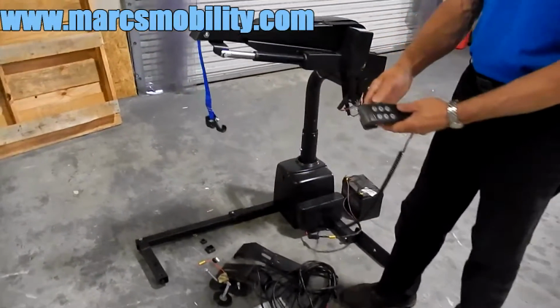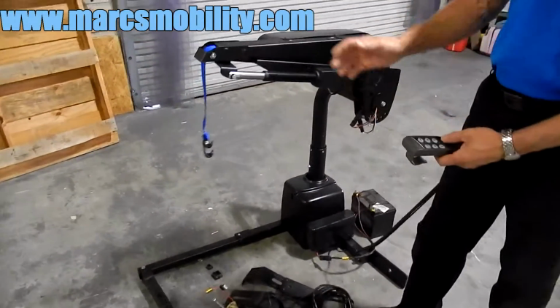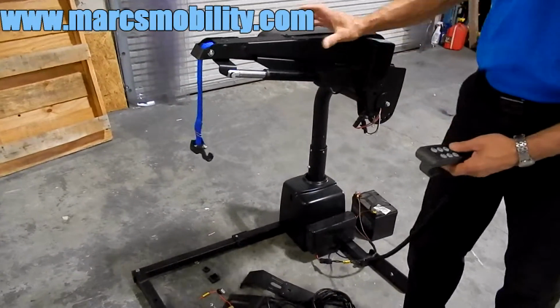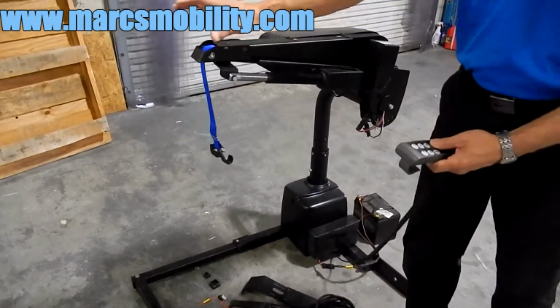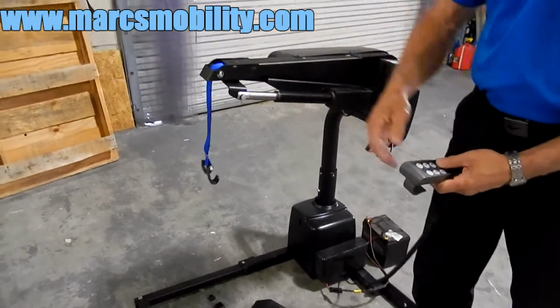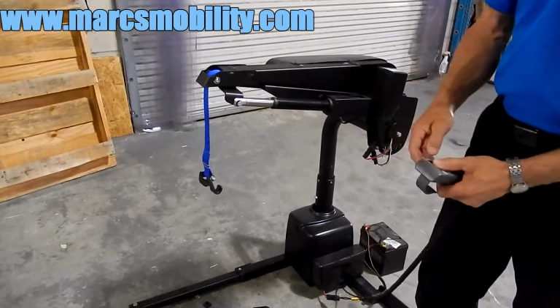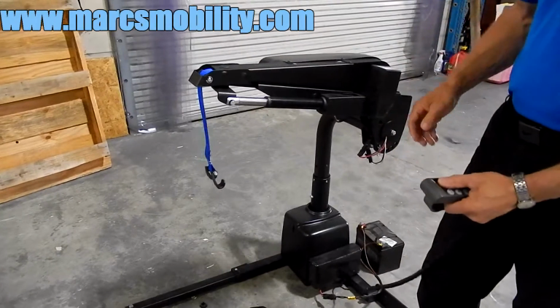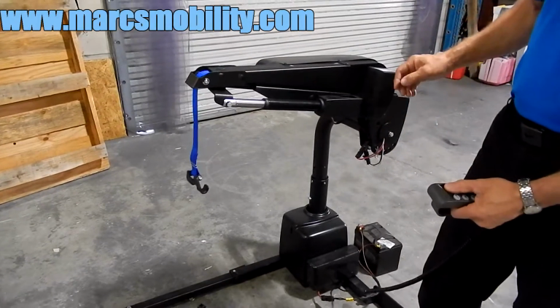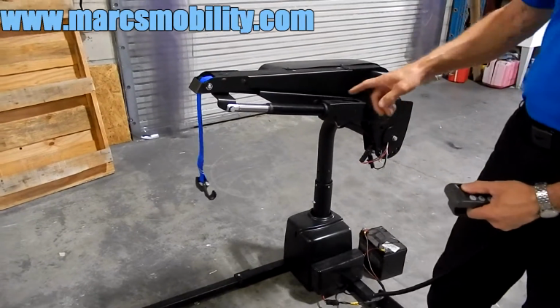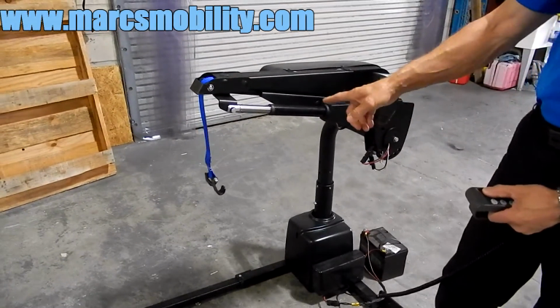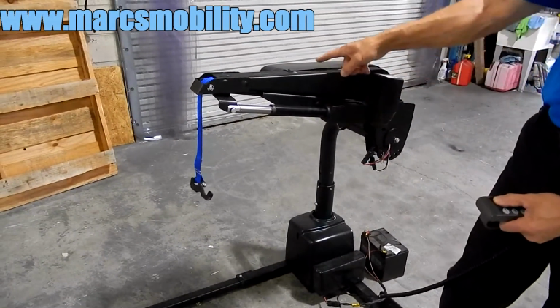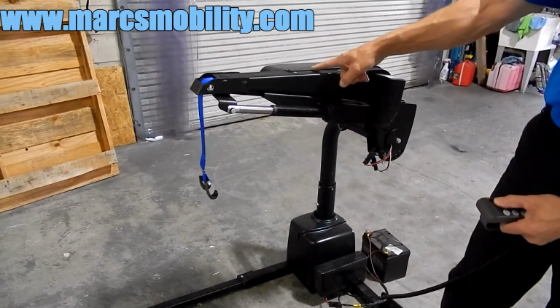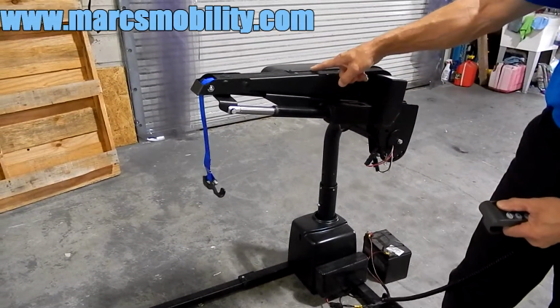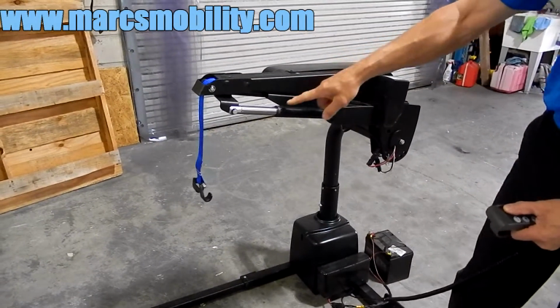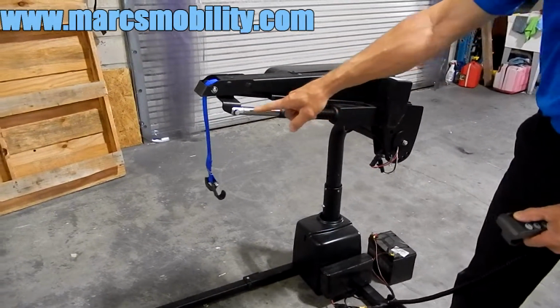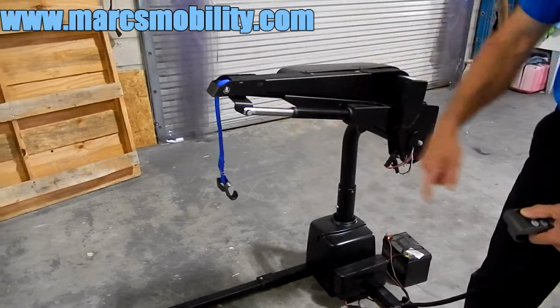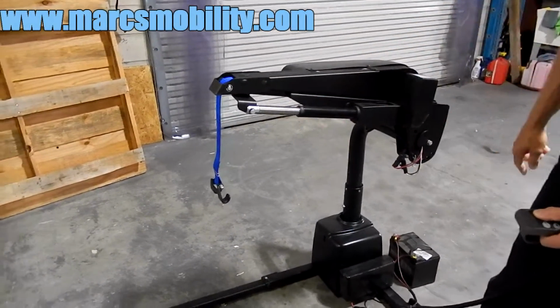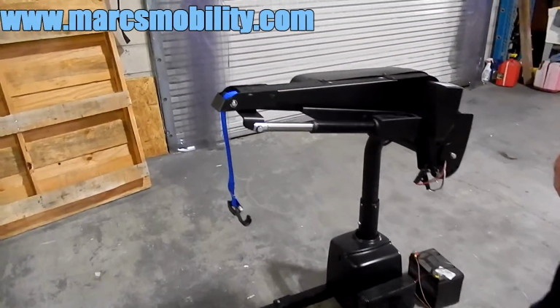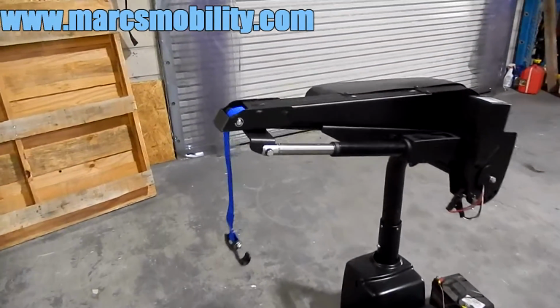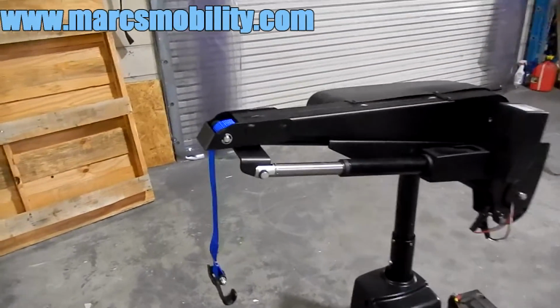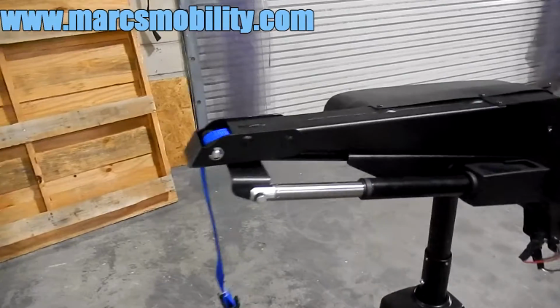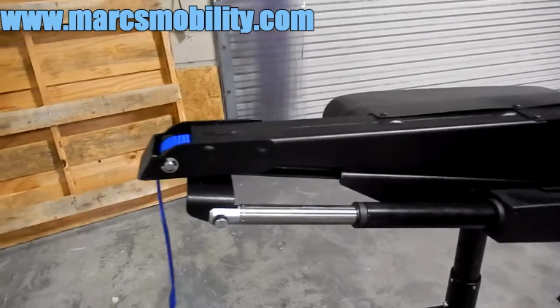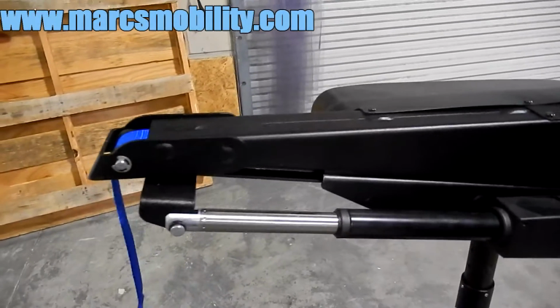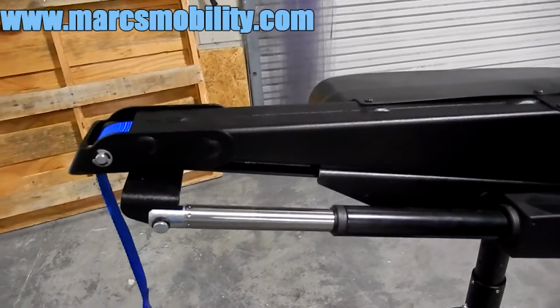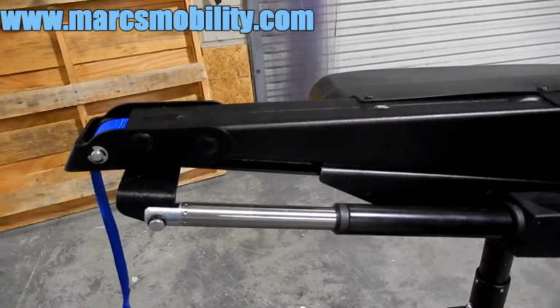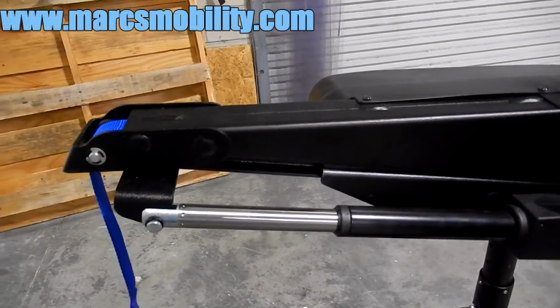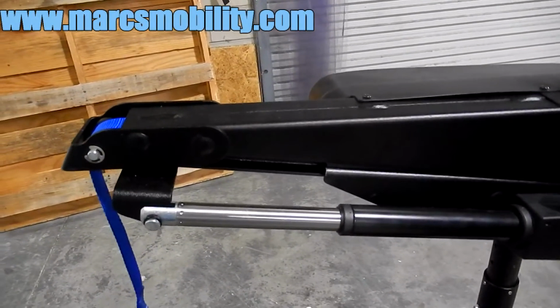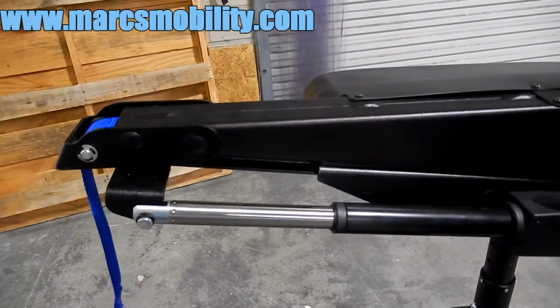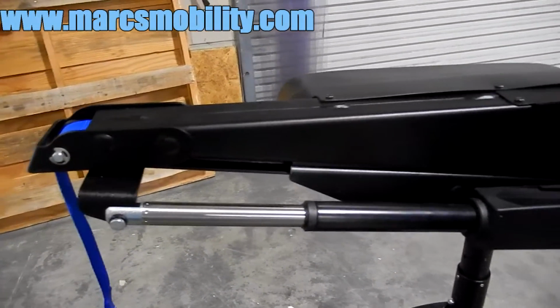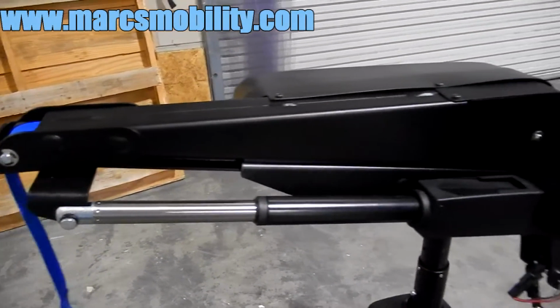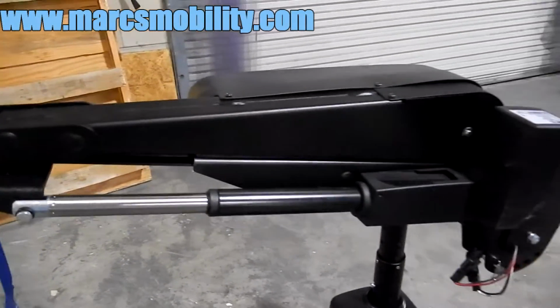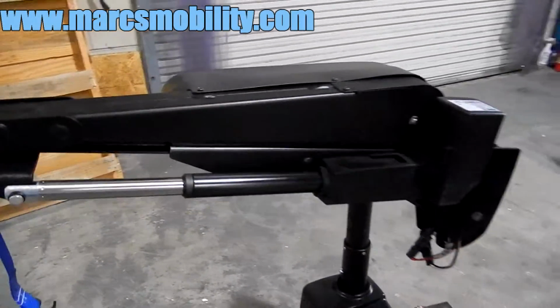Also, if you need more extension out, there's an extended boom. You can see it going out right now. This will extend out very, very quietly — you don't even hear the motor. This would be your extension boom.